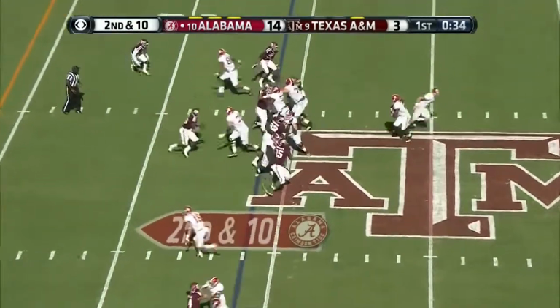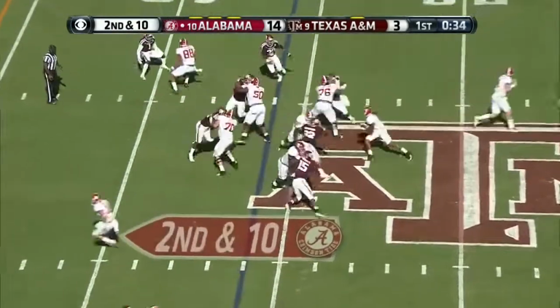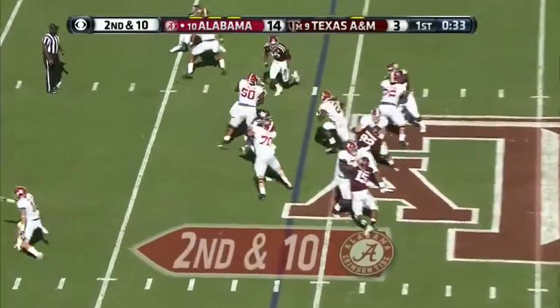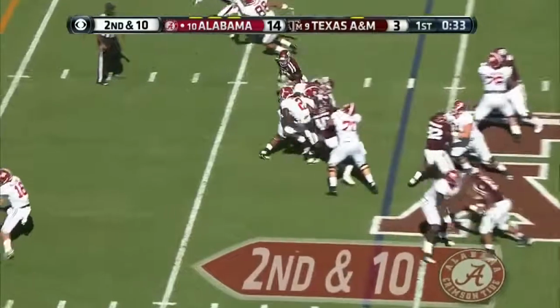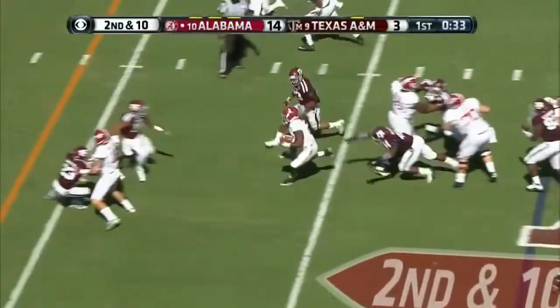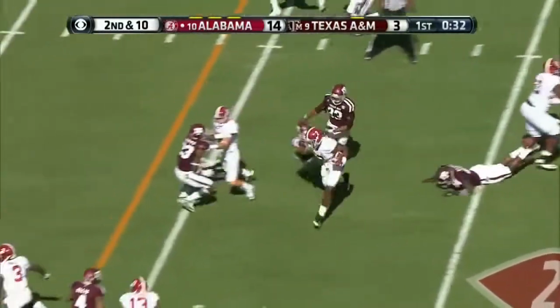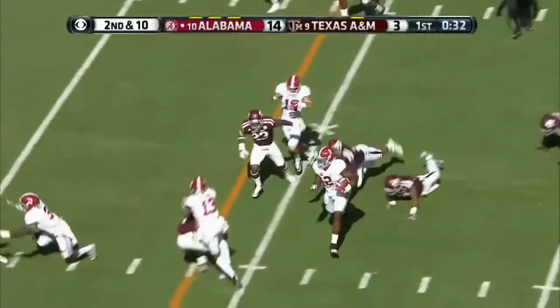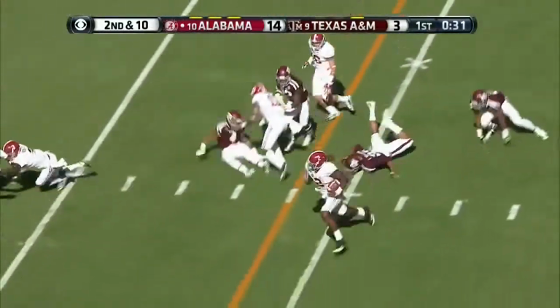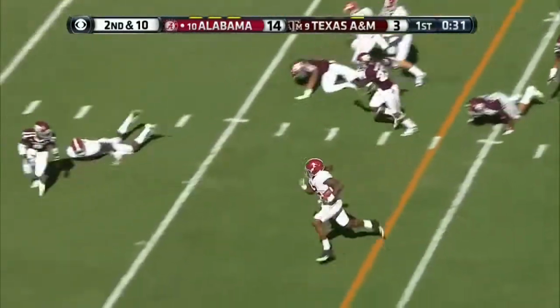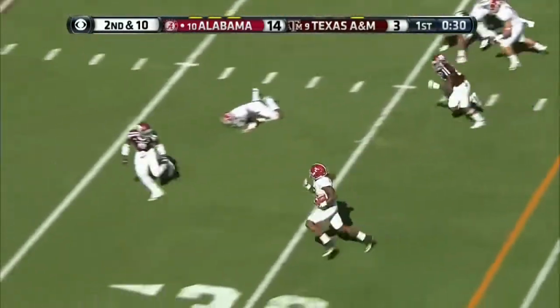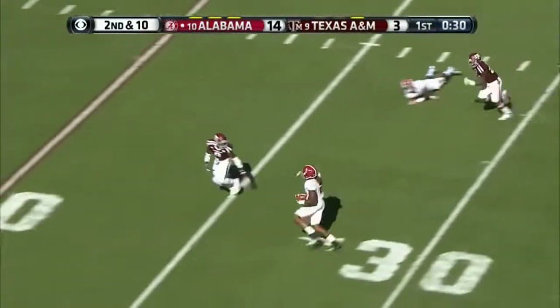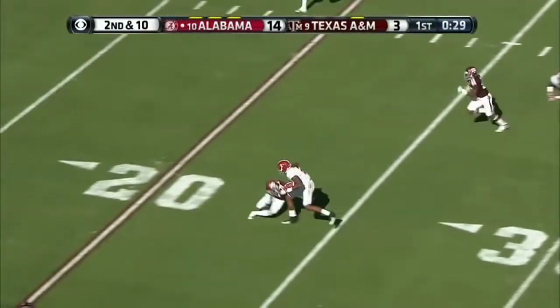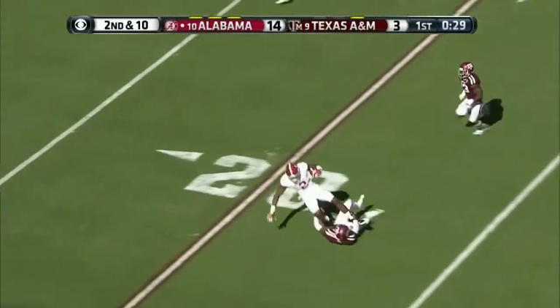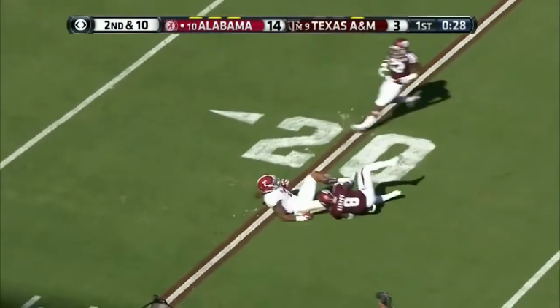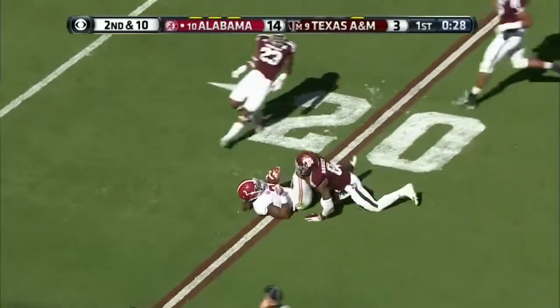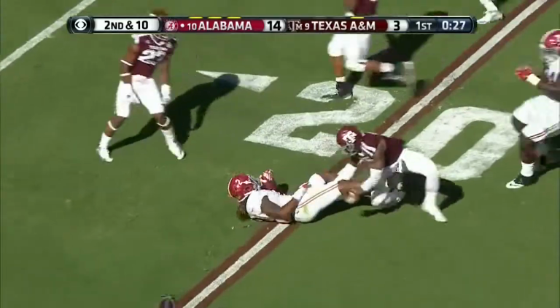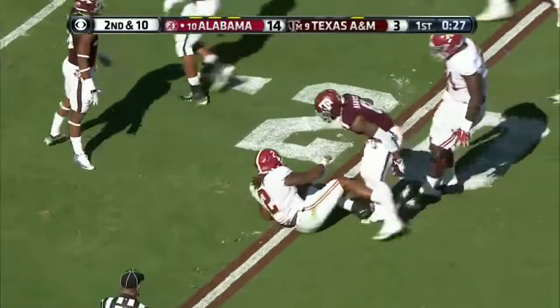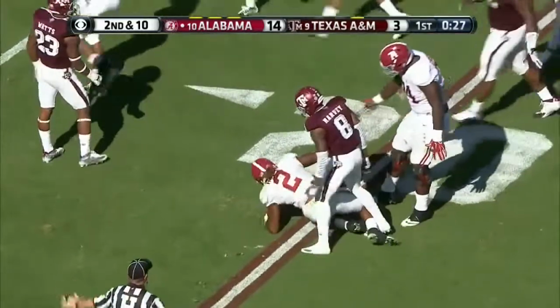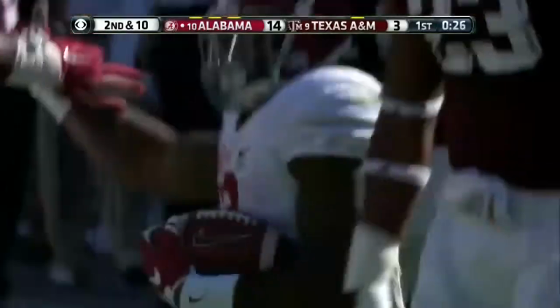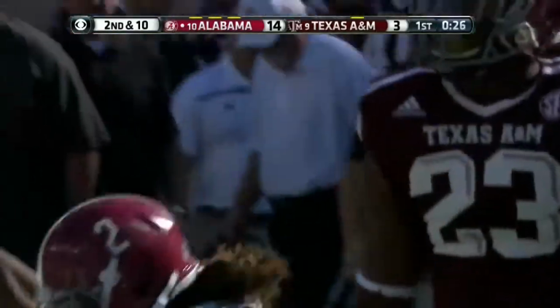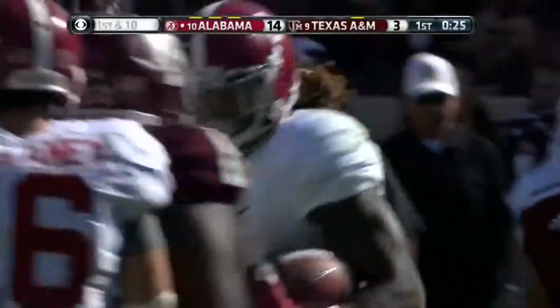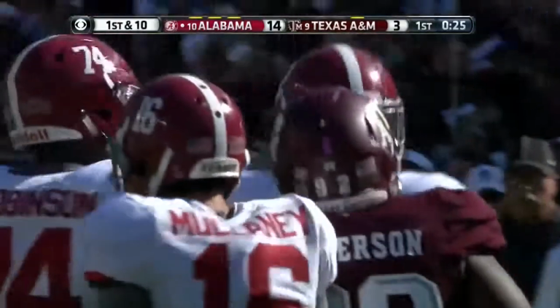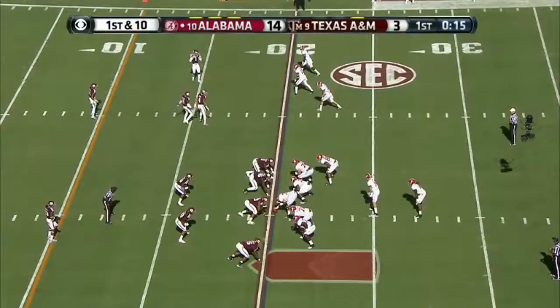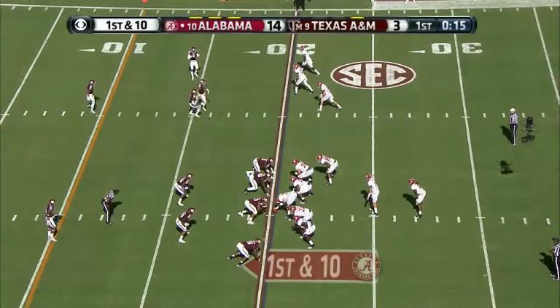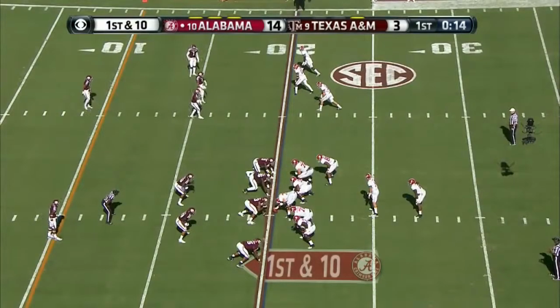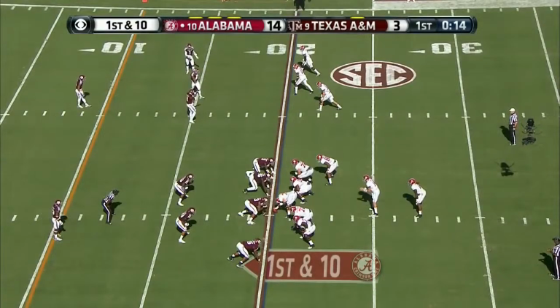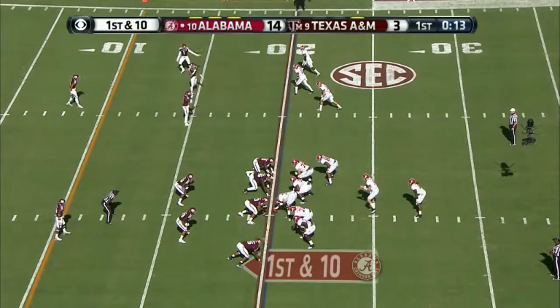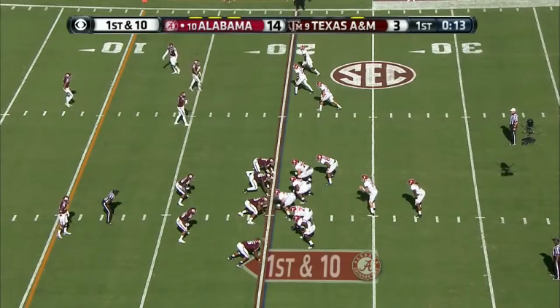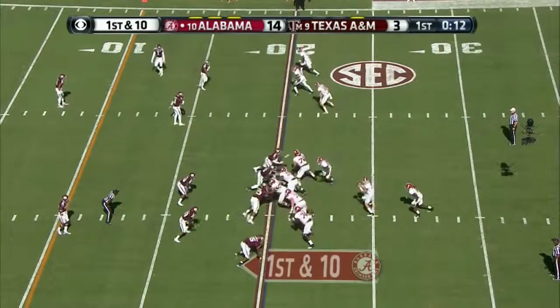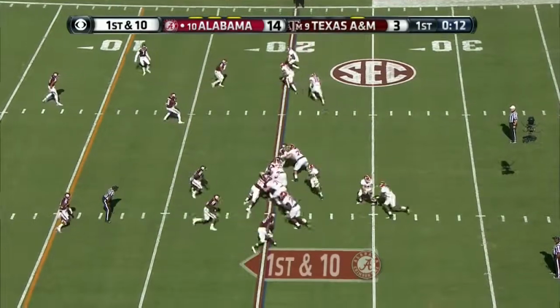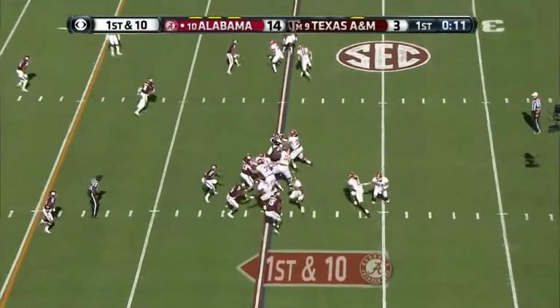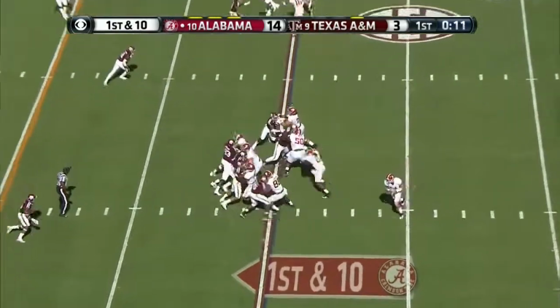Handed off to Derrick Henry — look at him break tackles! One man, and he does bring him down at the 20-yard line. Lane had 139 yards; that carry was for 24.